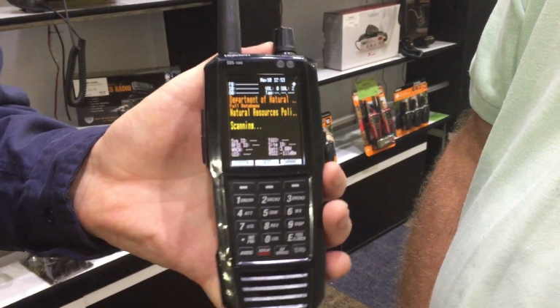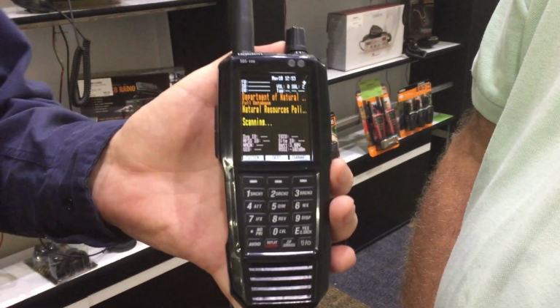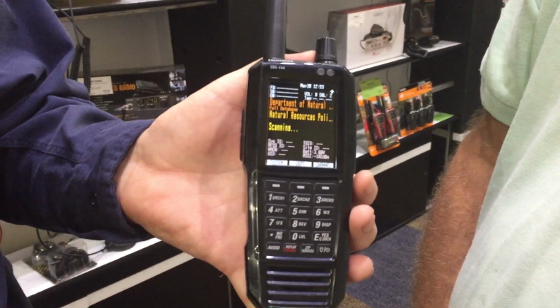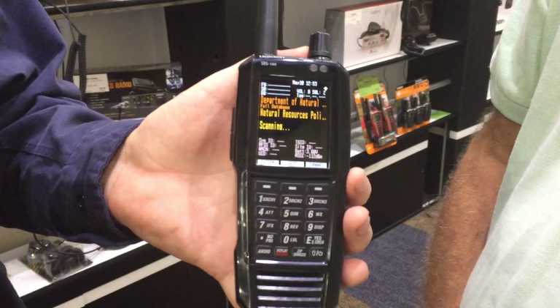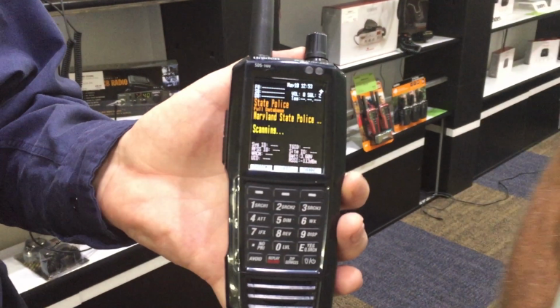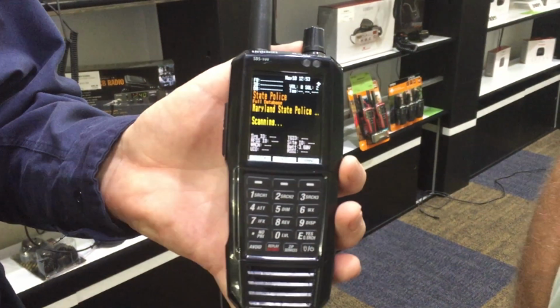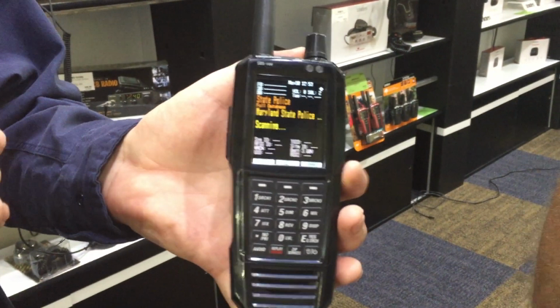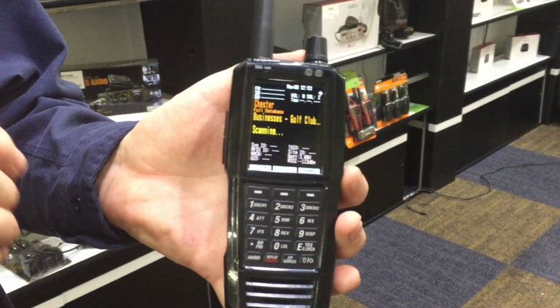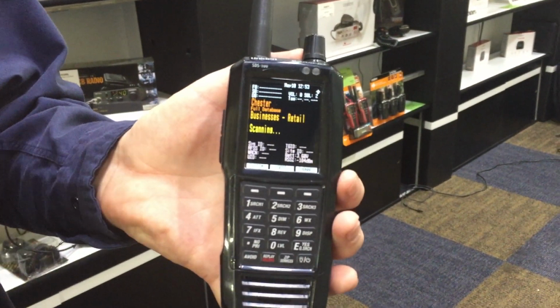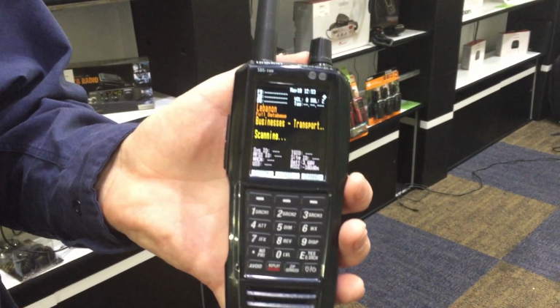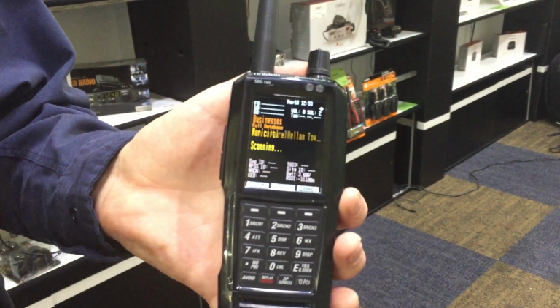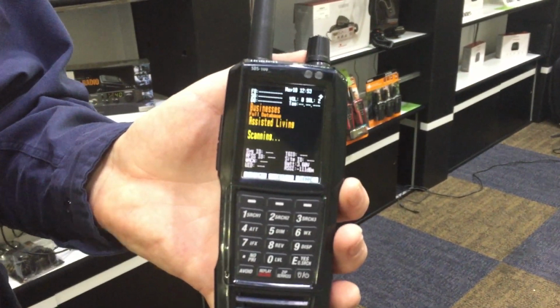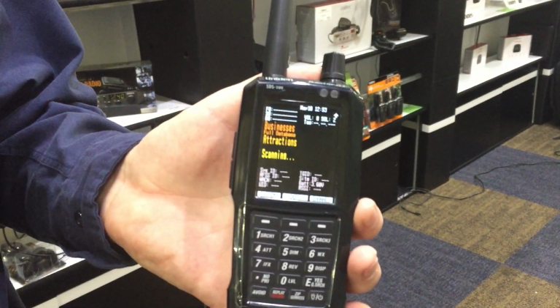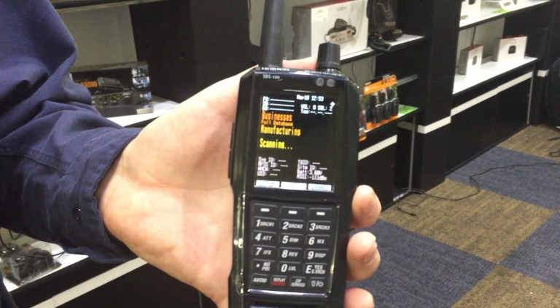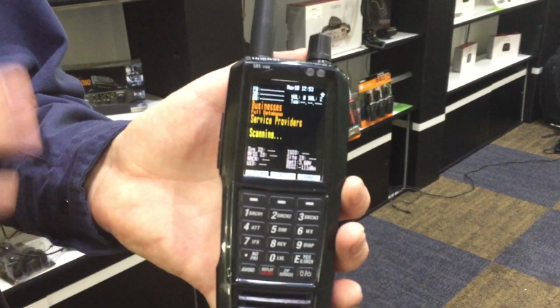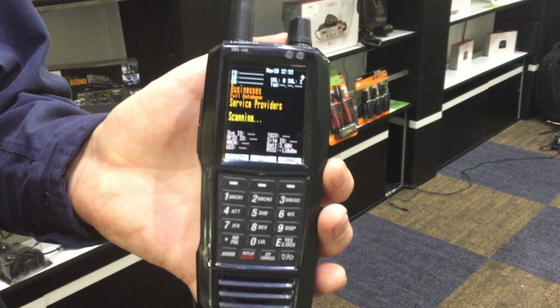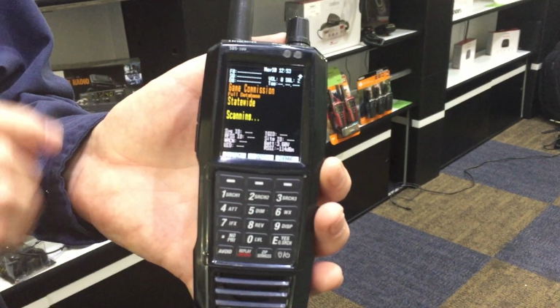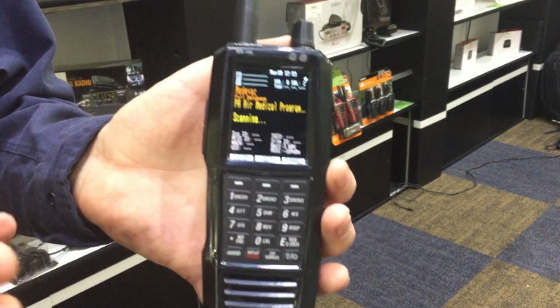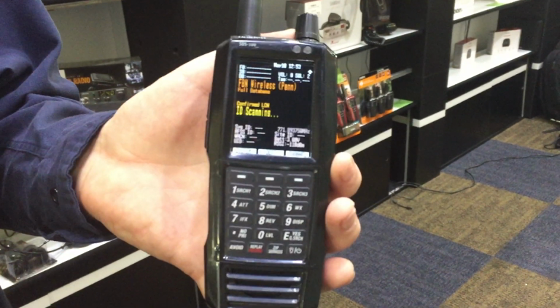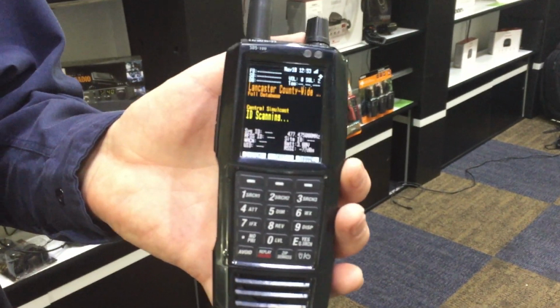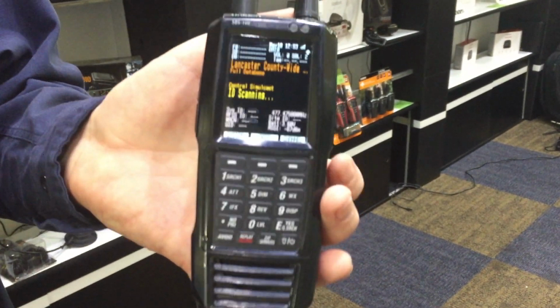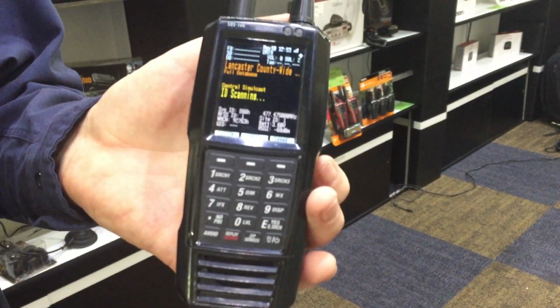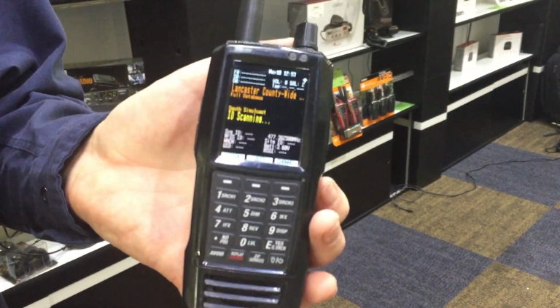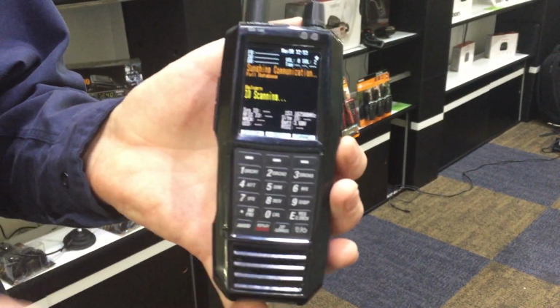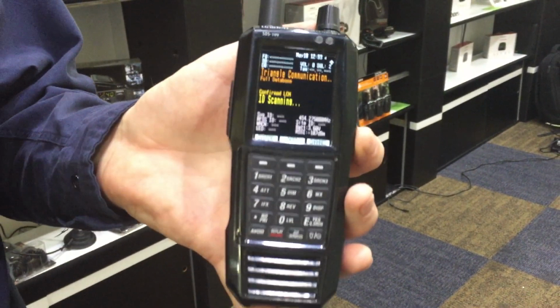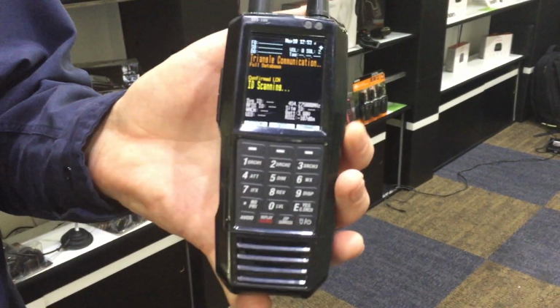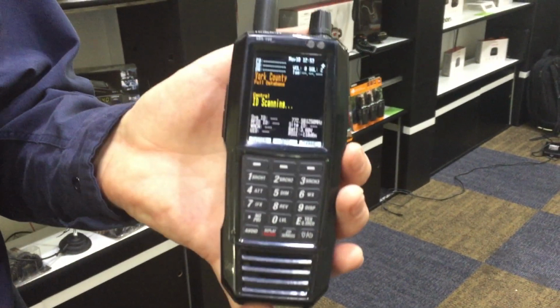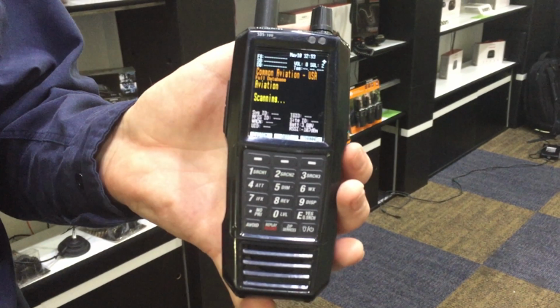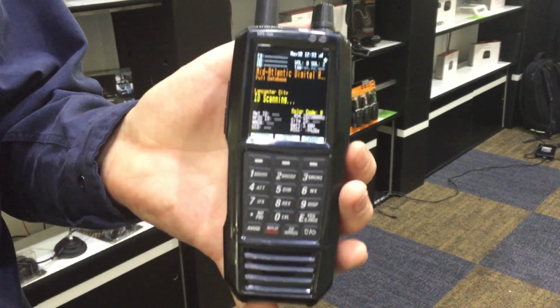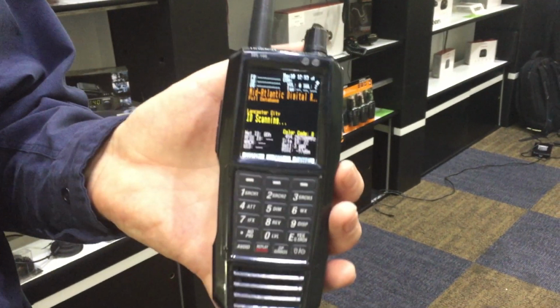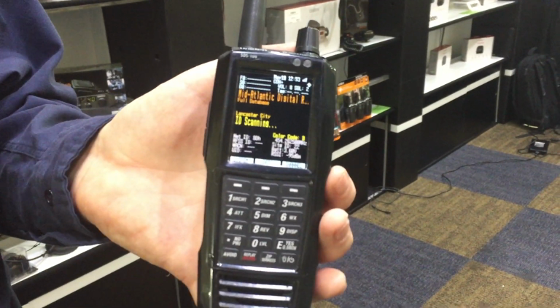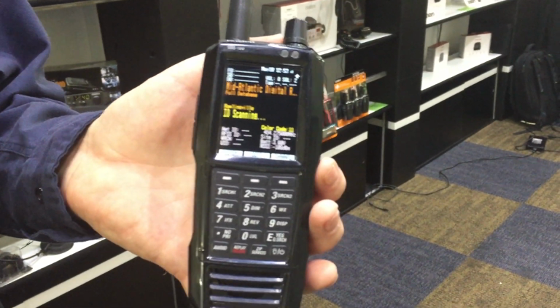It also has all of the features of the BCD 436, so it has a full database of USA and Canada. You can program it by just putting in your zip code. You can hook up a GPS so that it'll automatically know exactly which channels to scan.